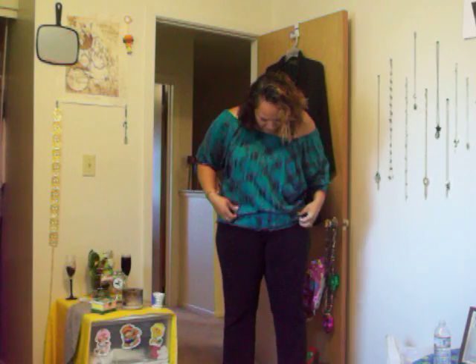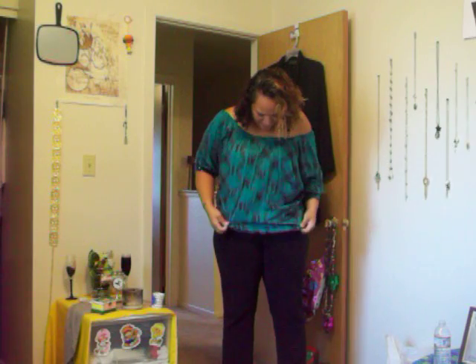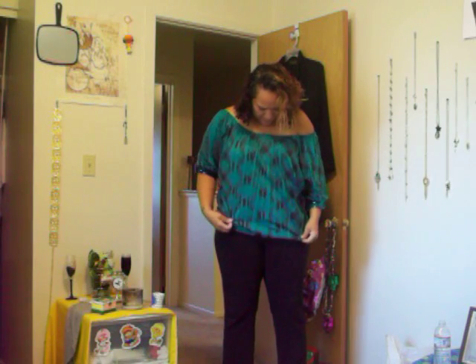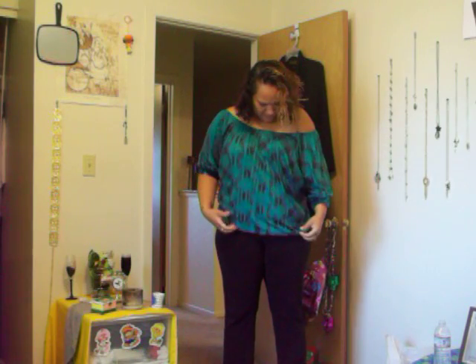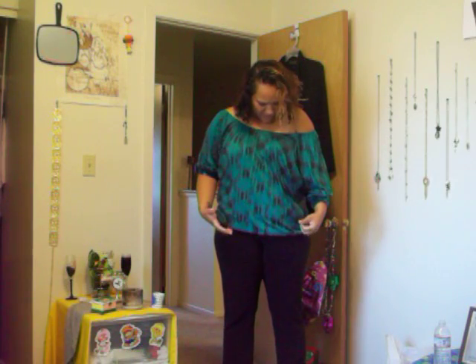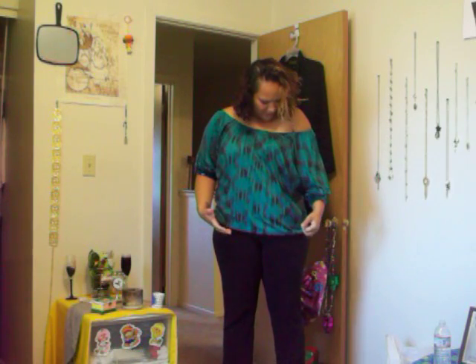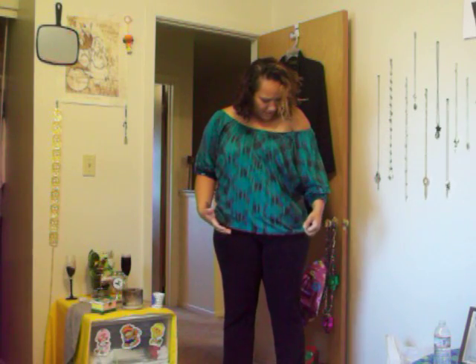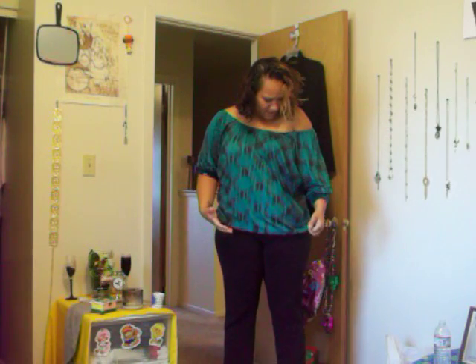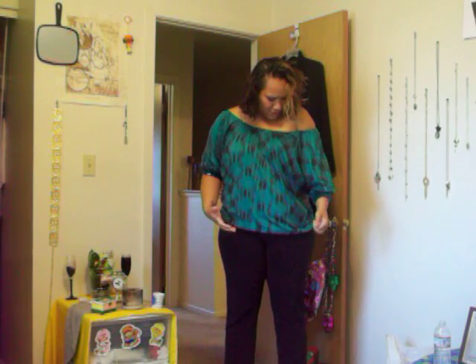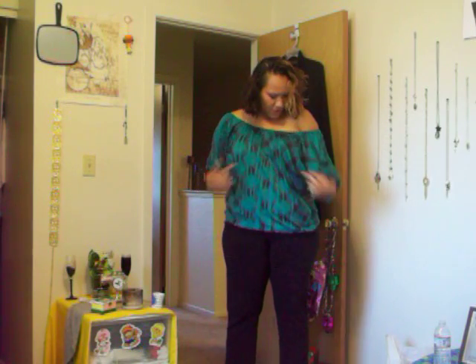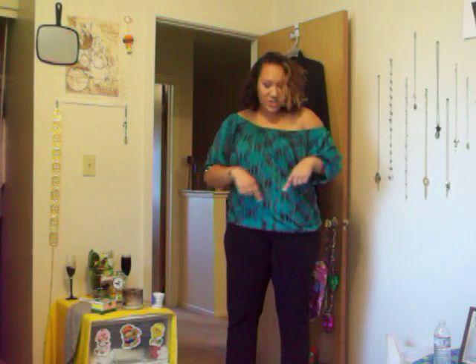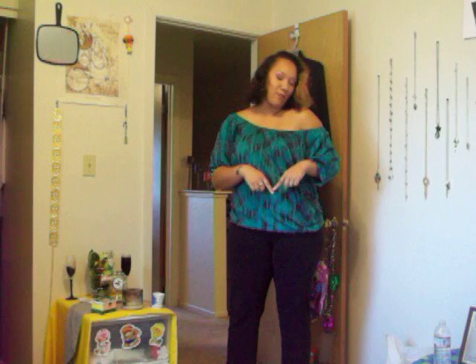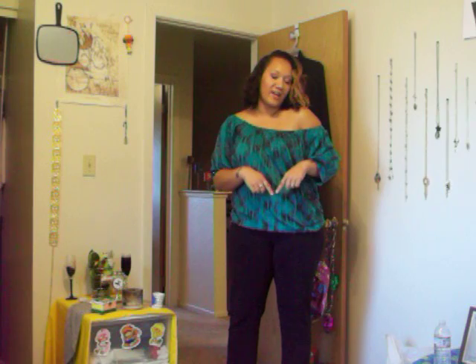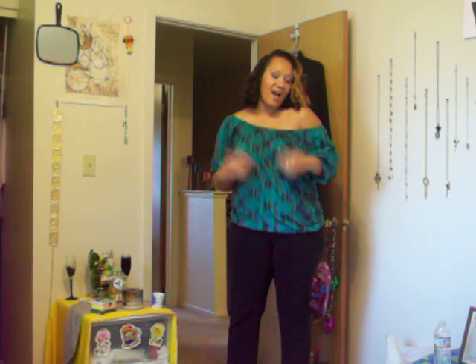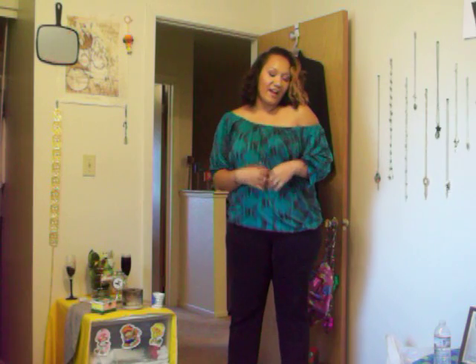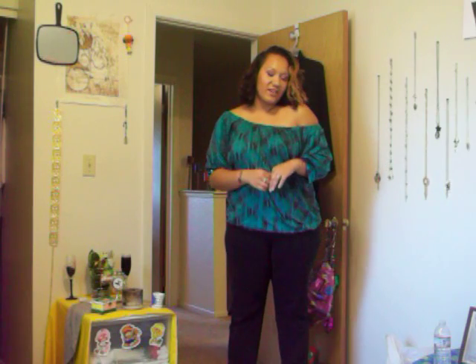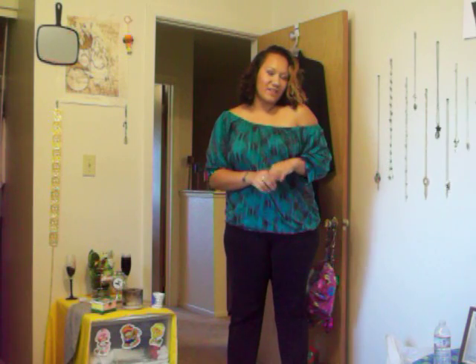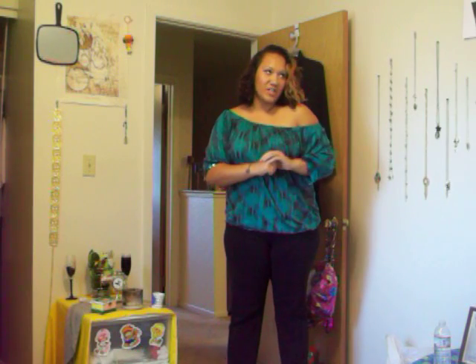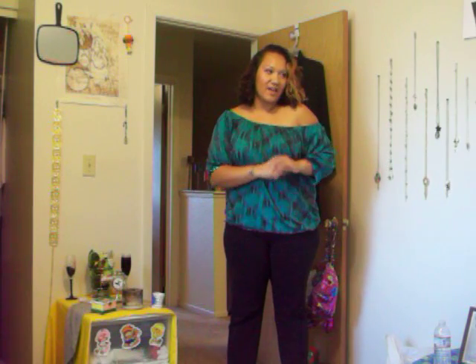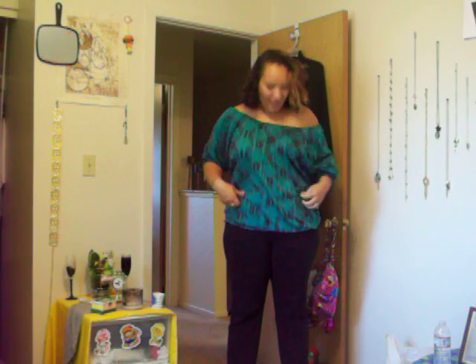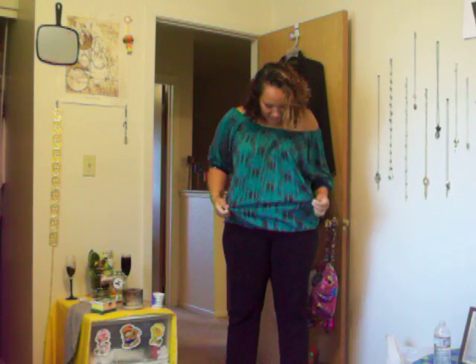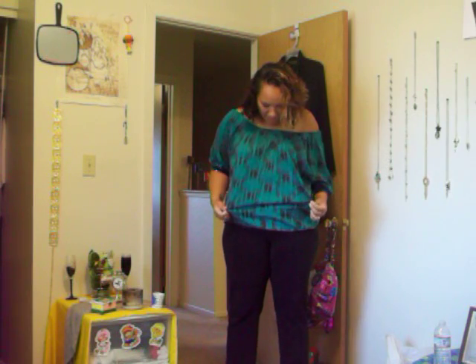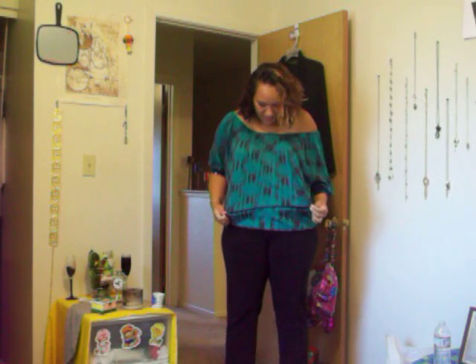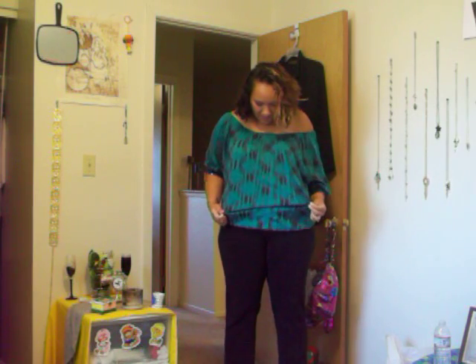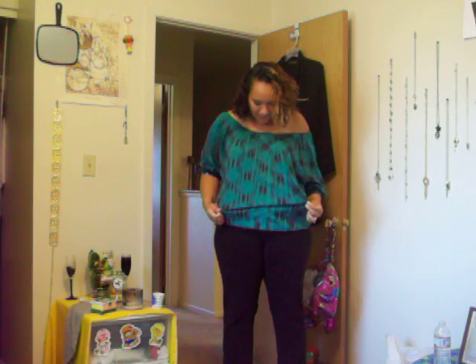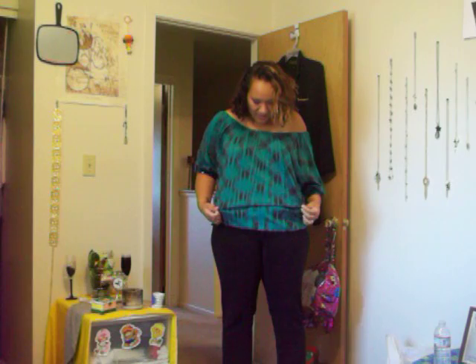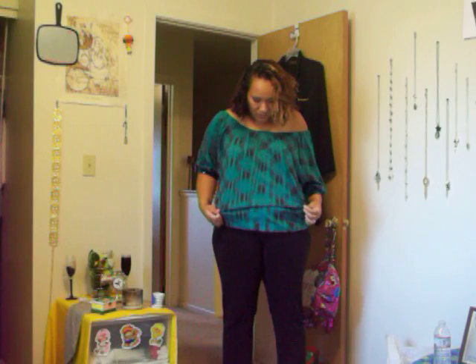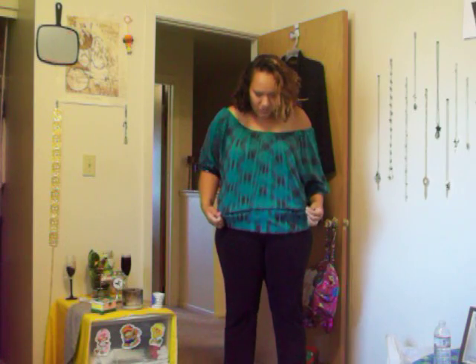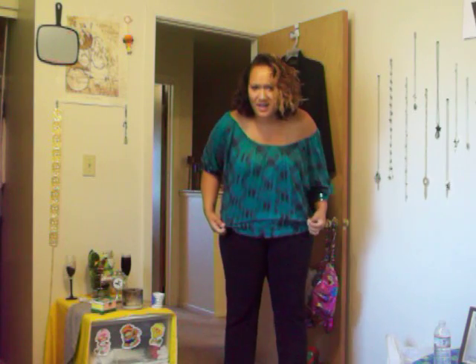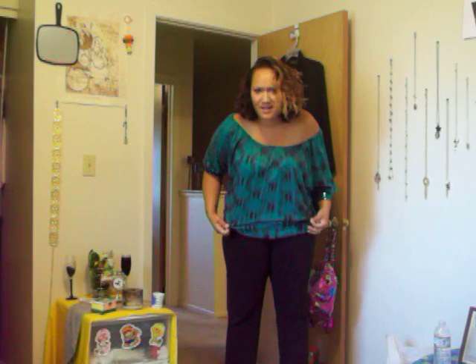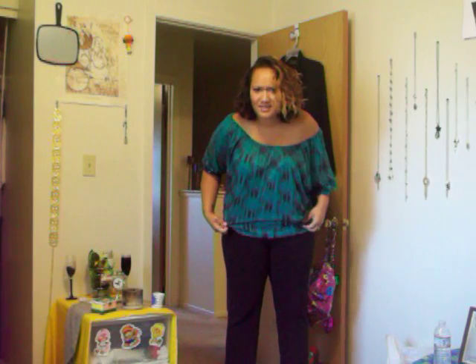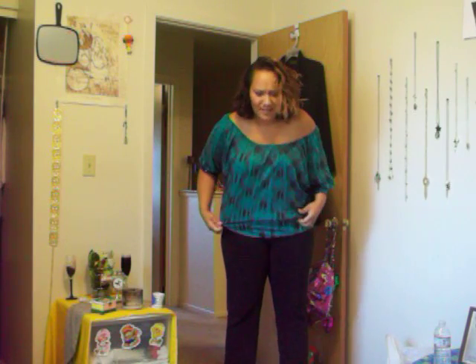This shirt — this year in February I got this in Virginia. I think we got this at Belt, and this was $4.99, I think $6.99.